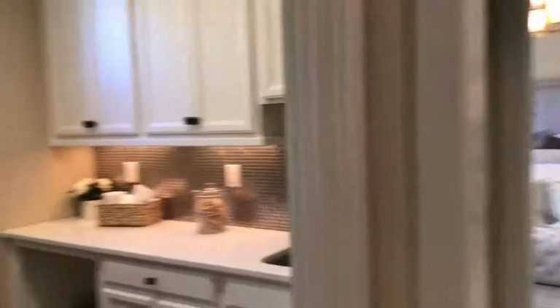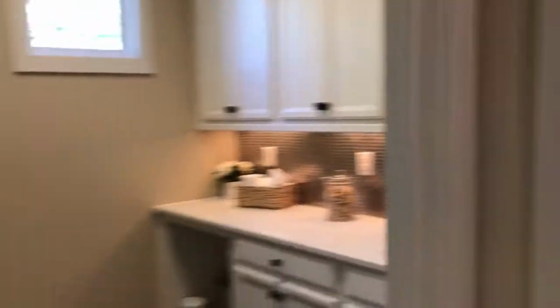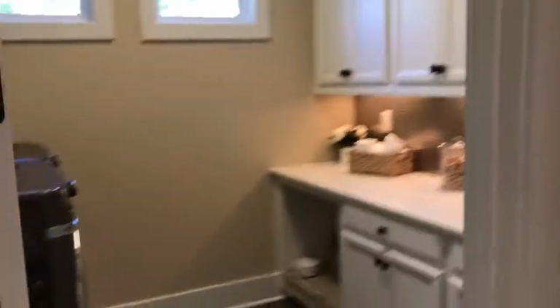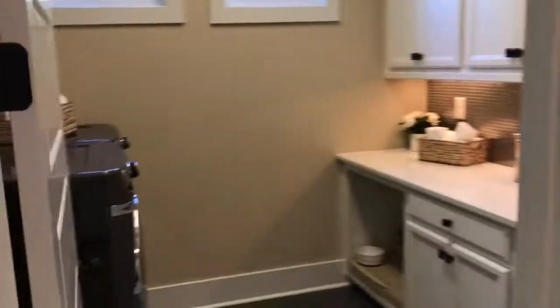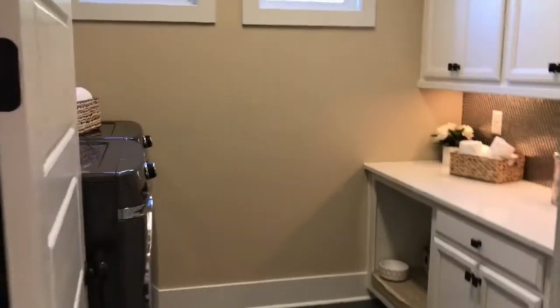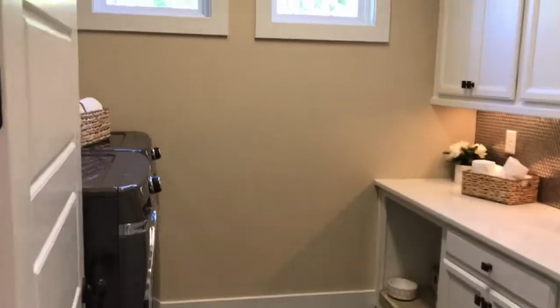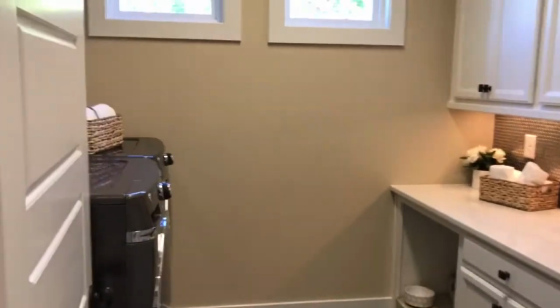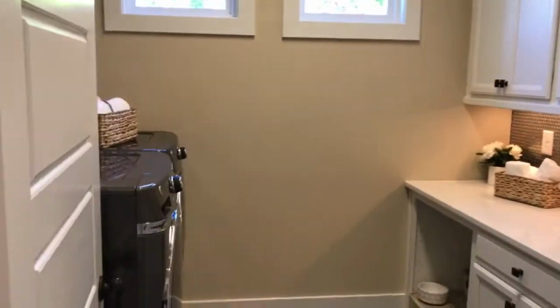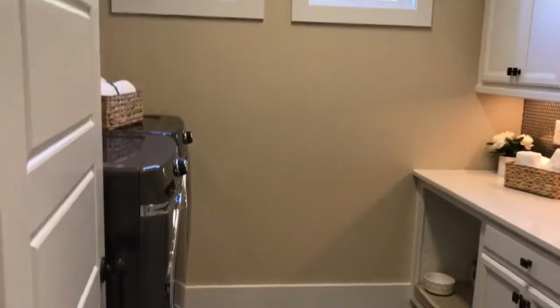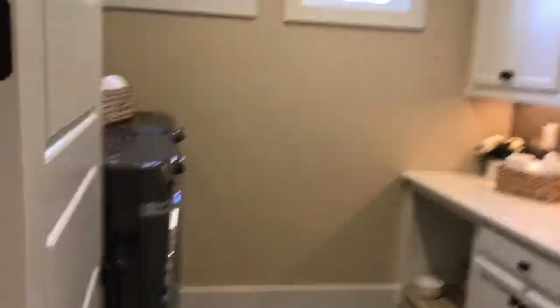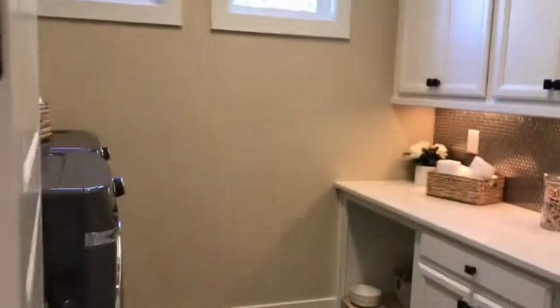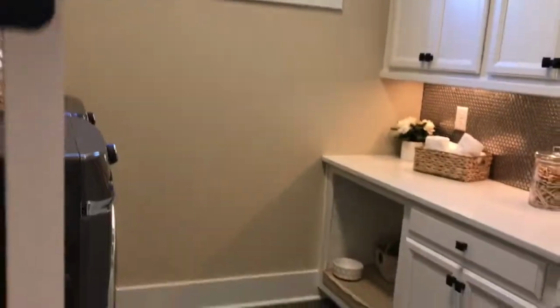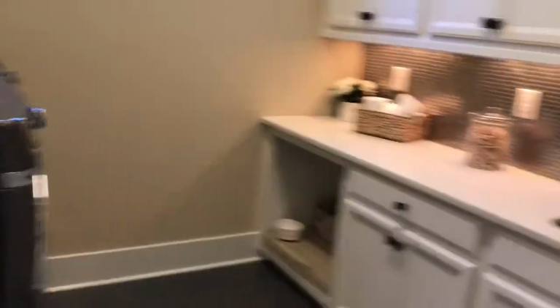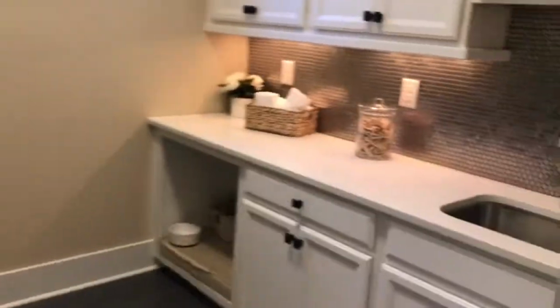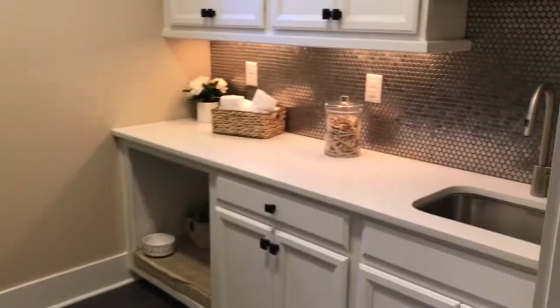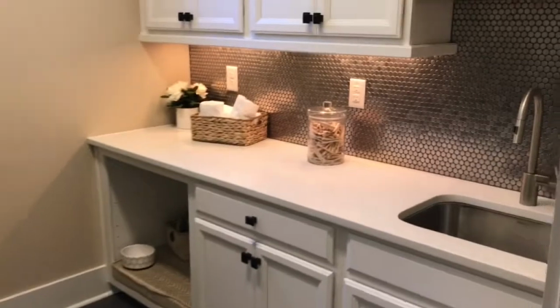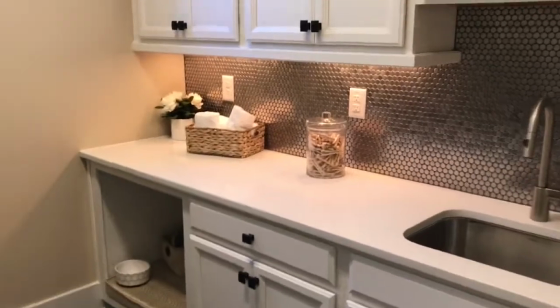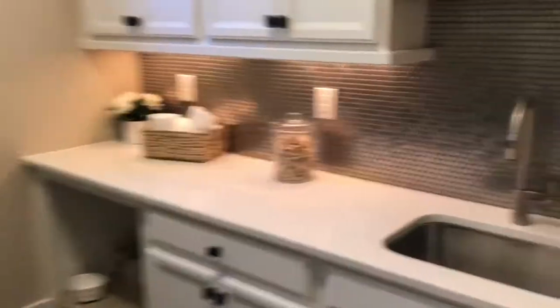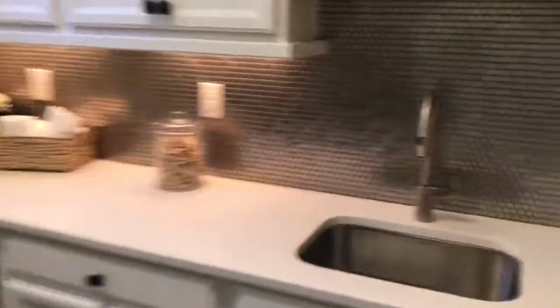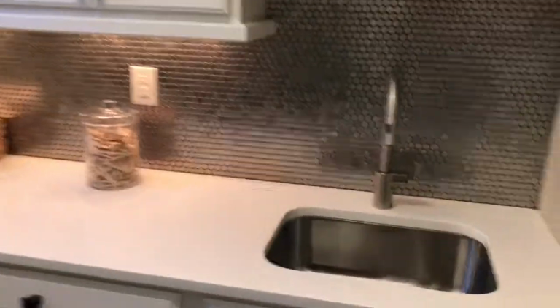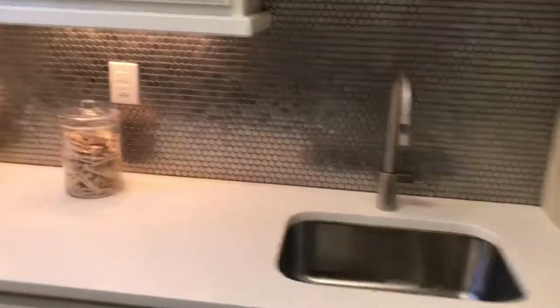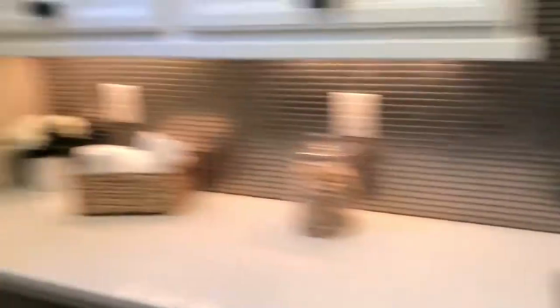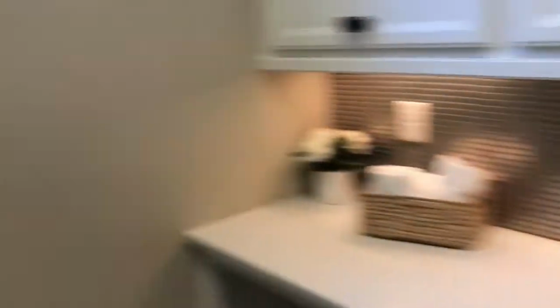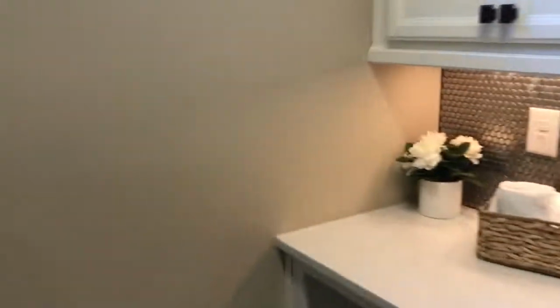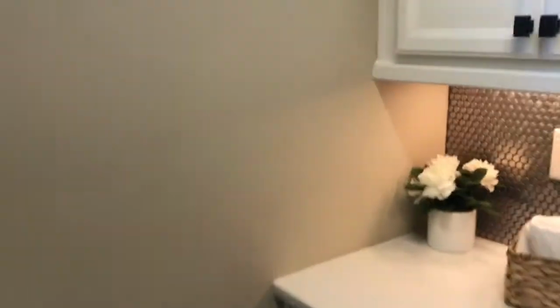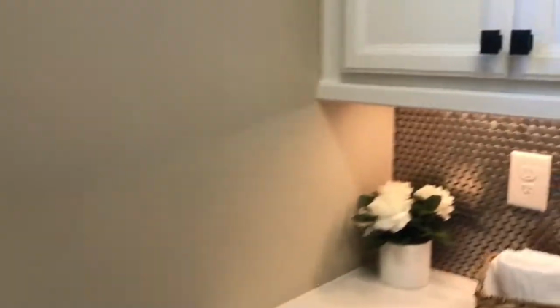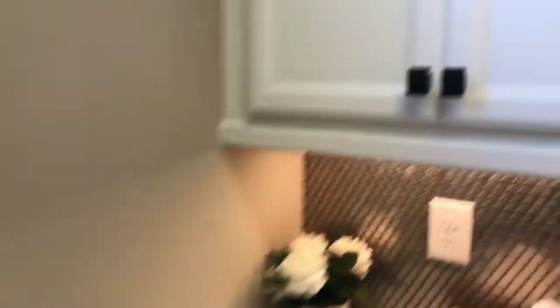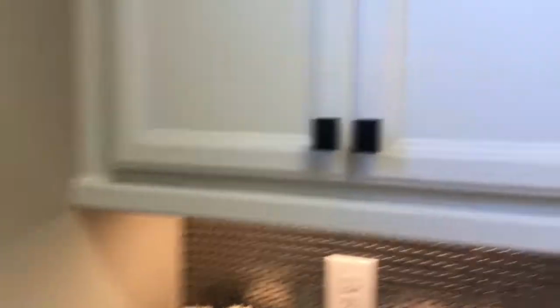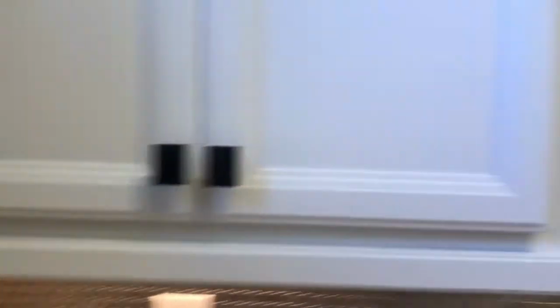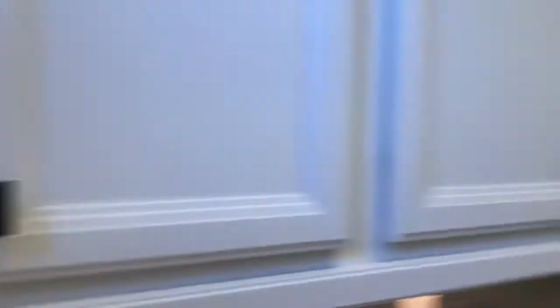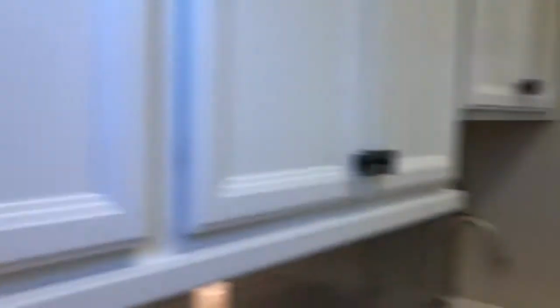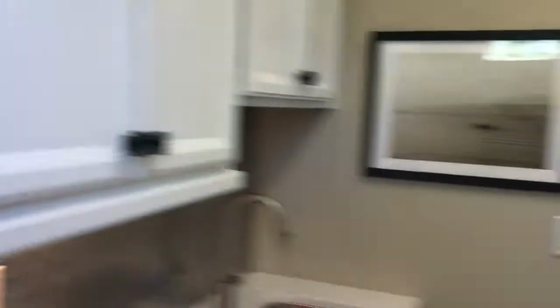Got a huge laundry room with a built-in sink and cabinets overhead.